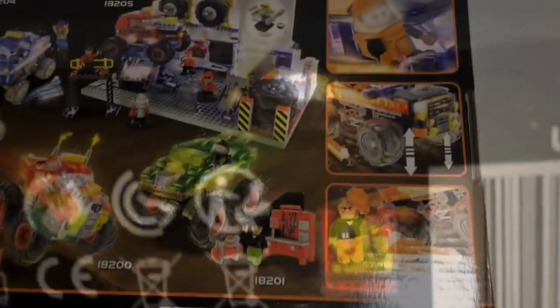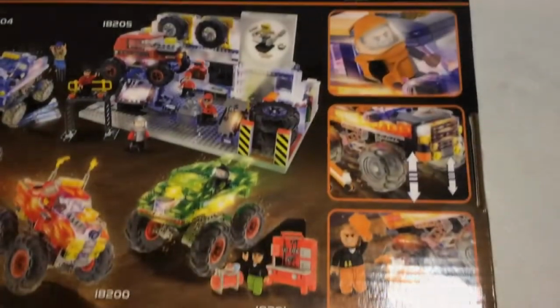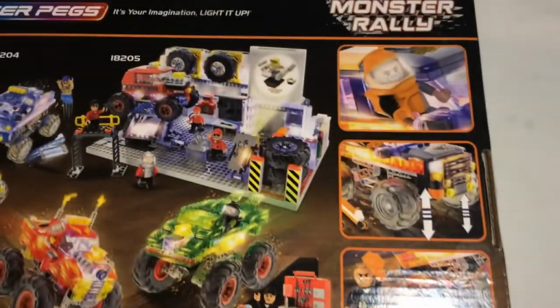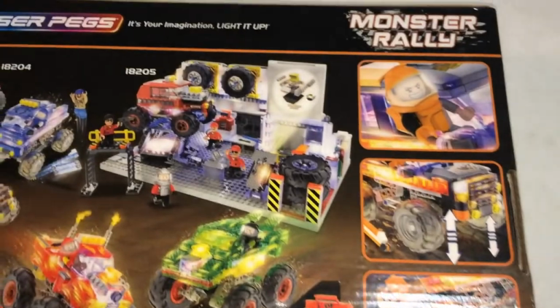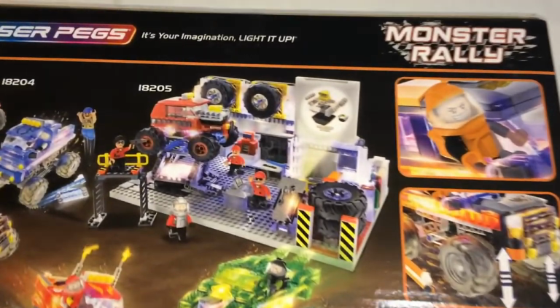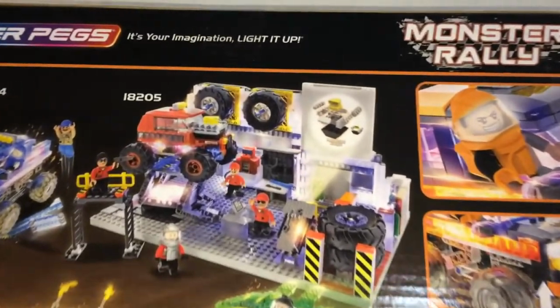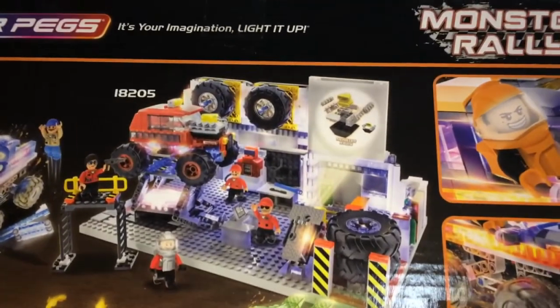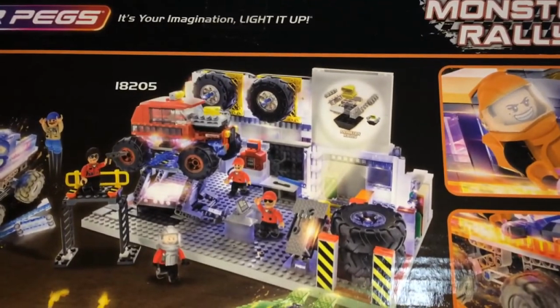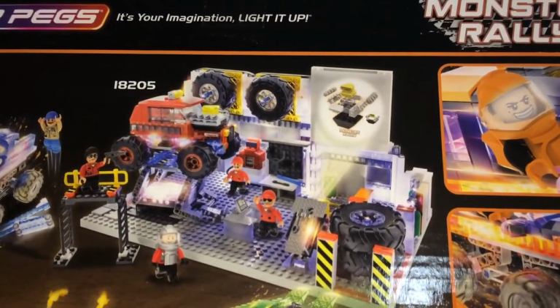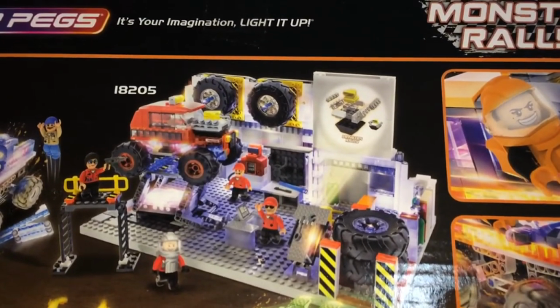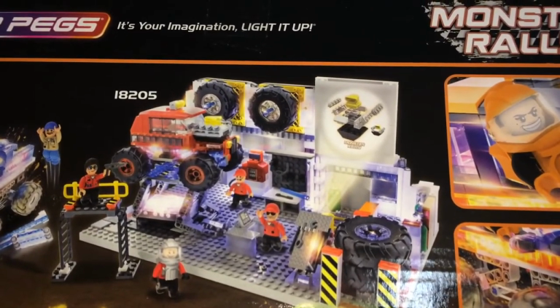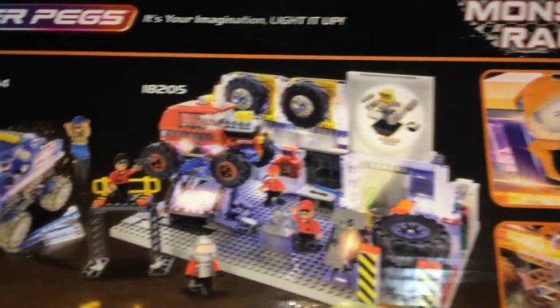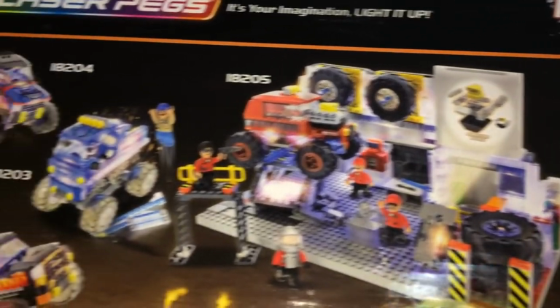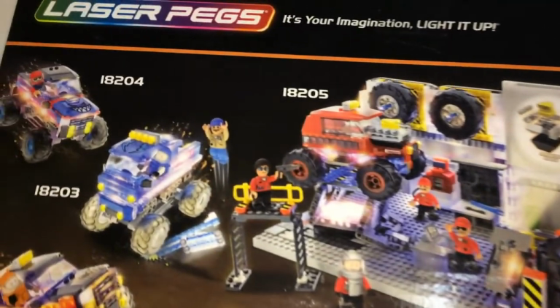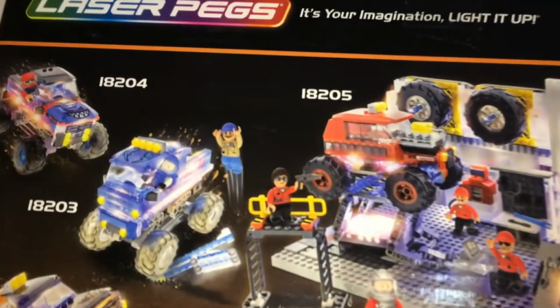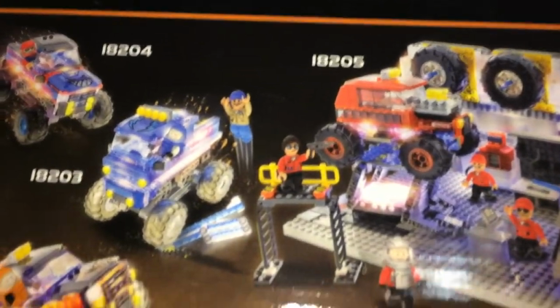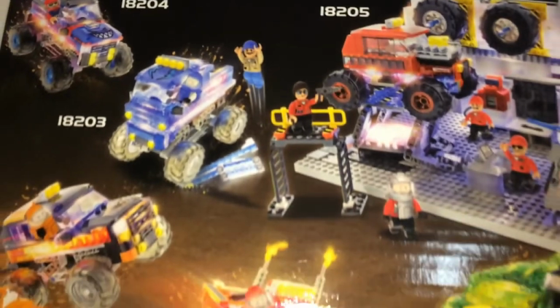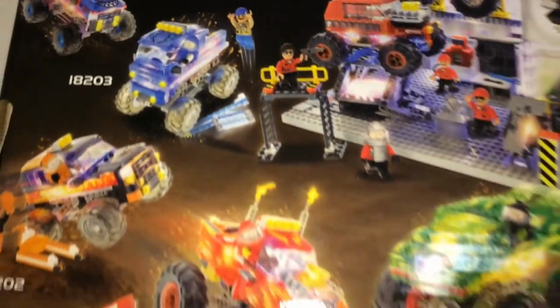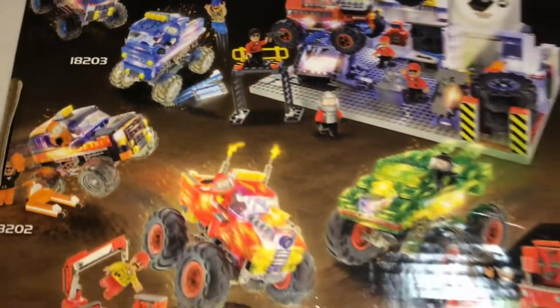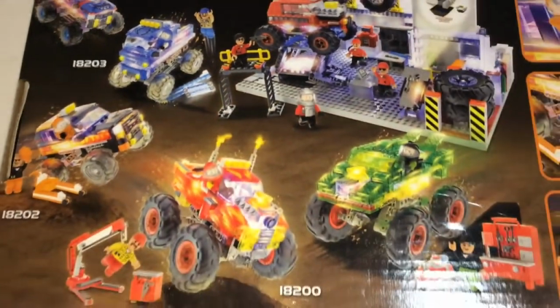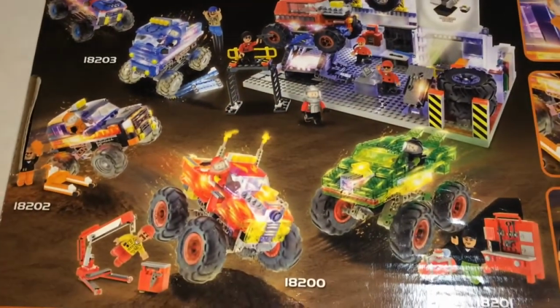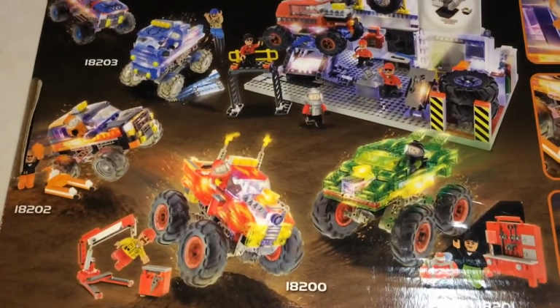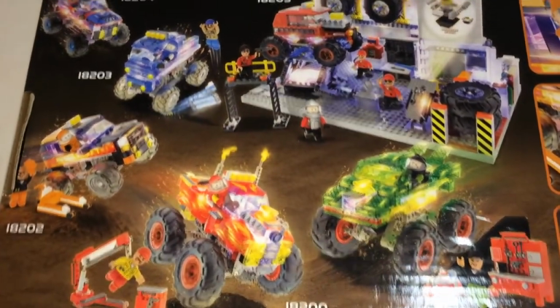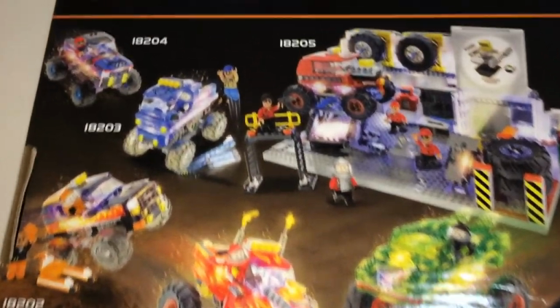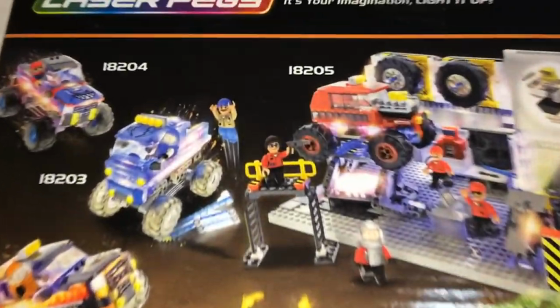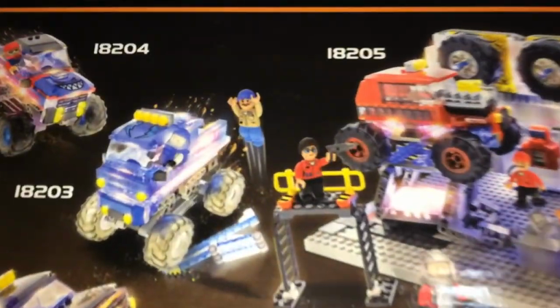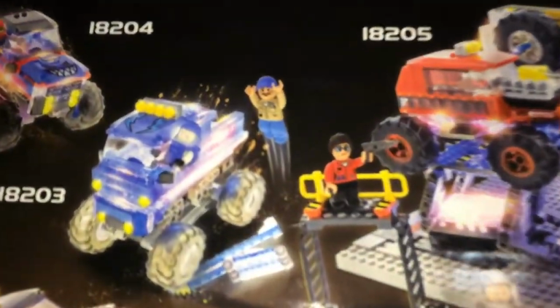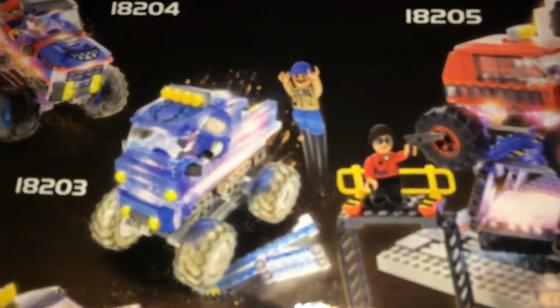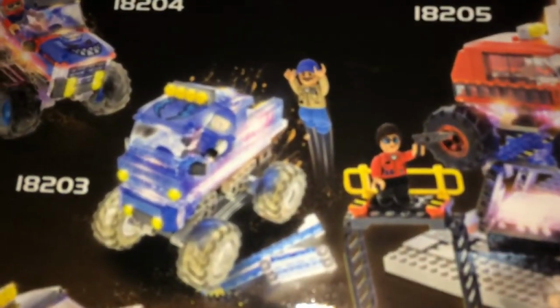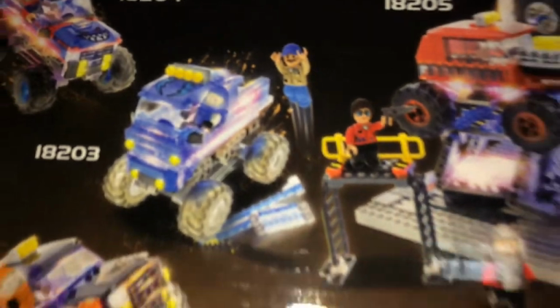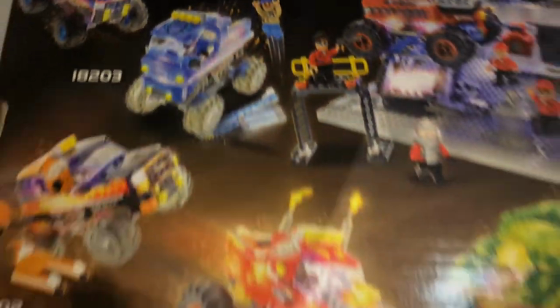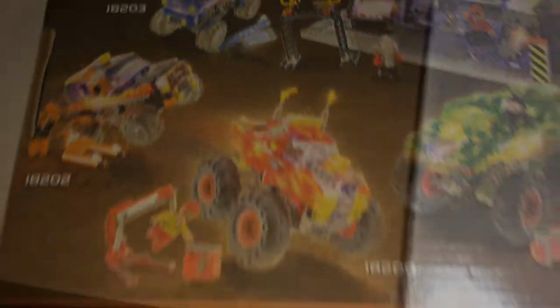Here's the back of the box — looks like that's the big set, 18205, and I've got pretty much everything here except for that big one and this one here. So let's open it up.